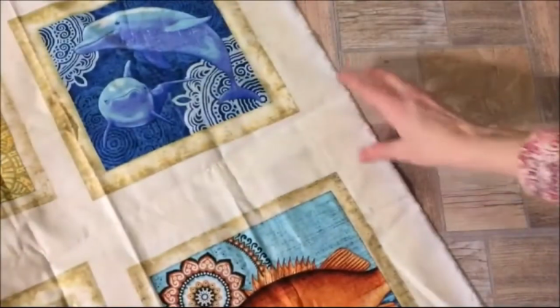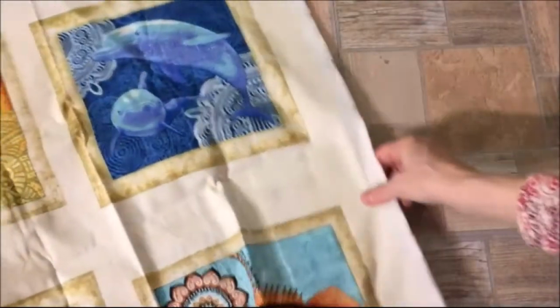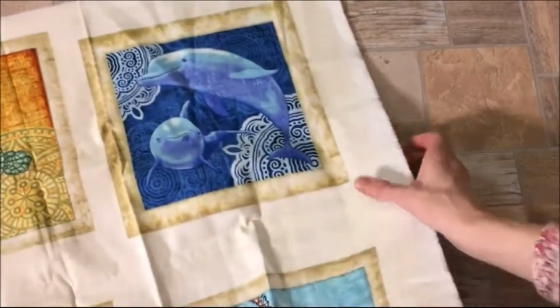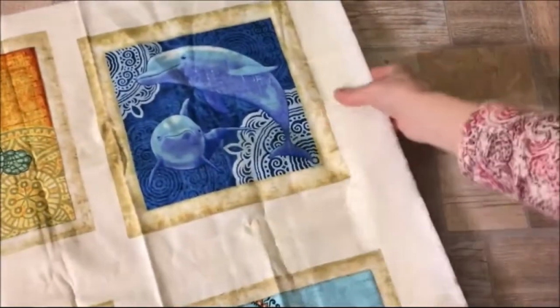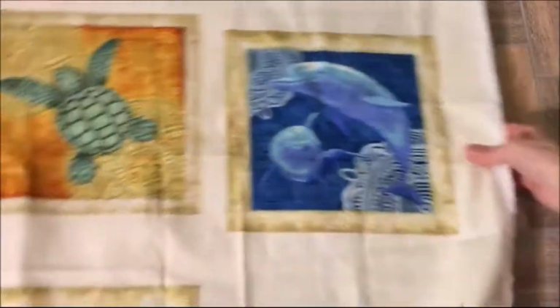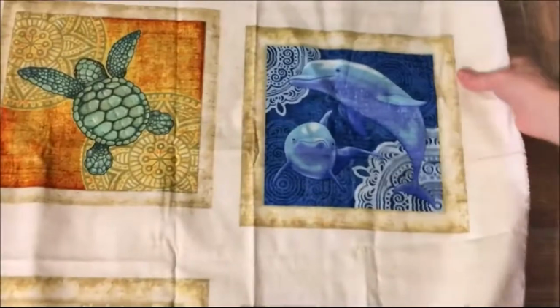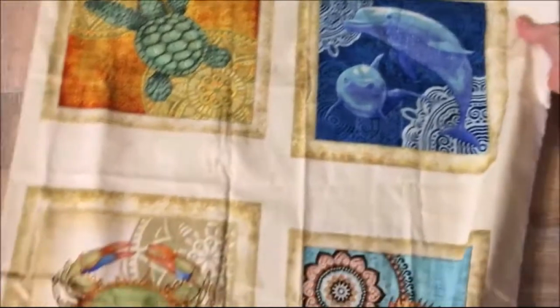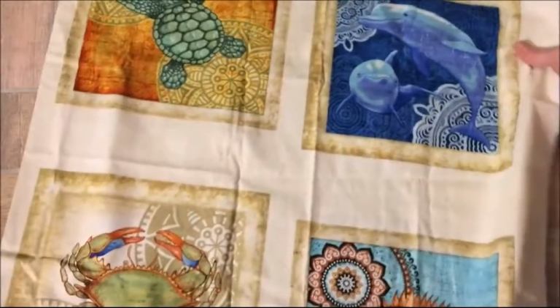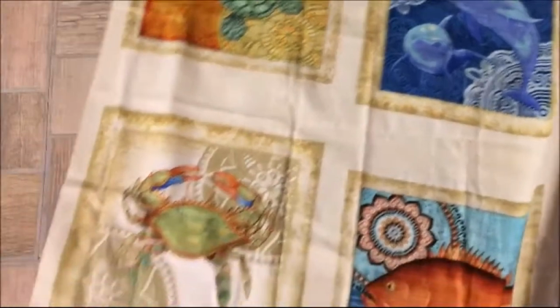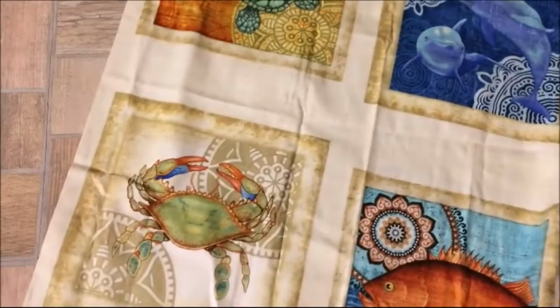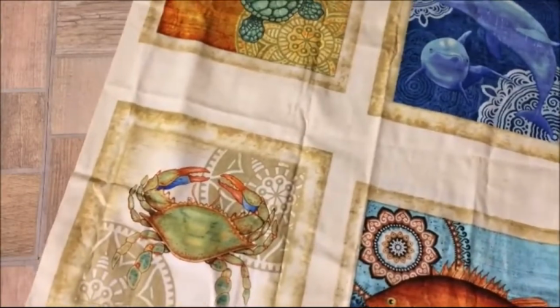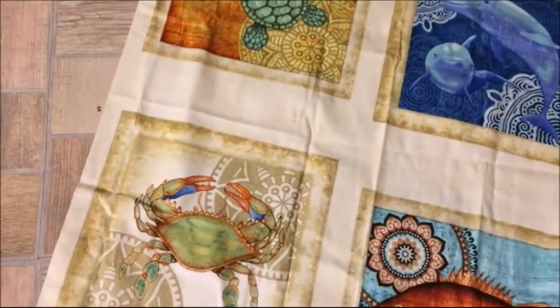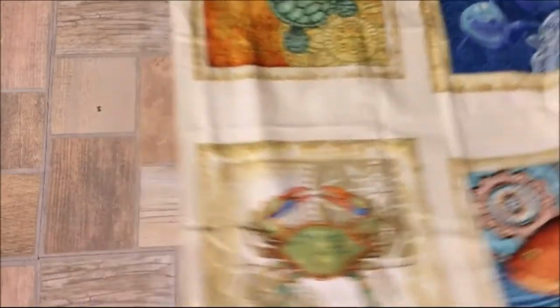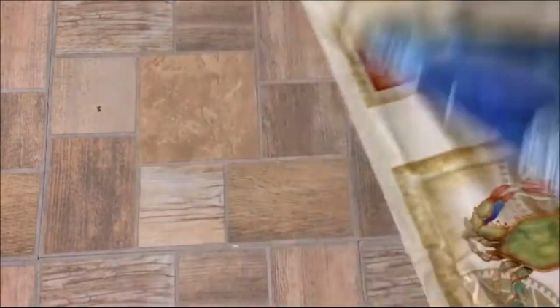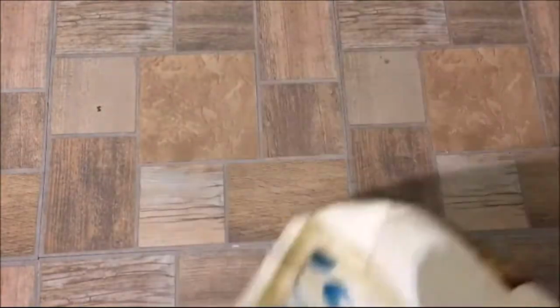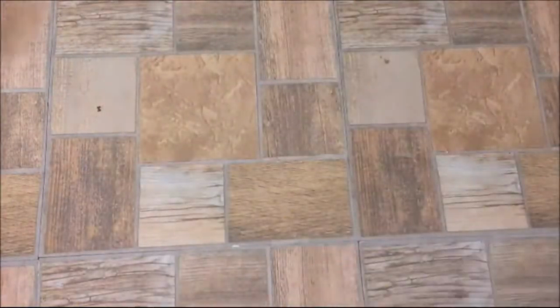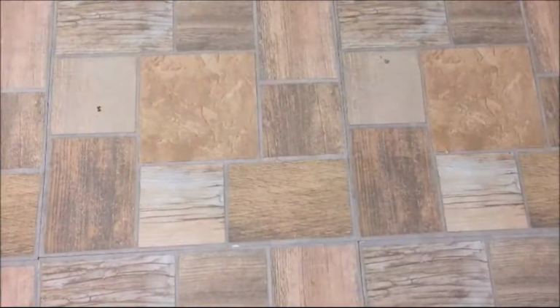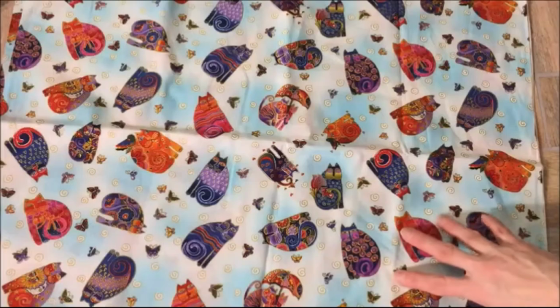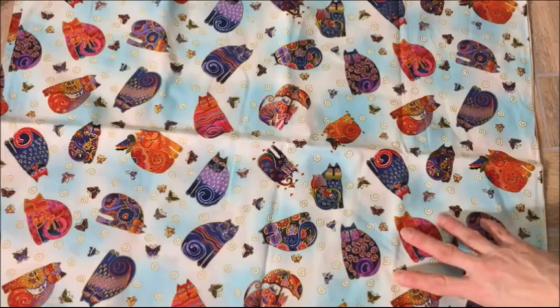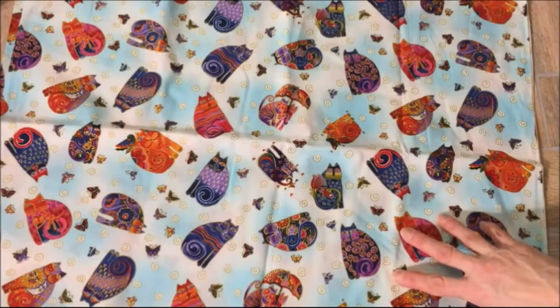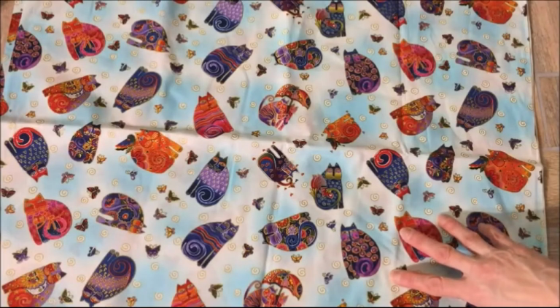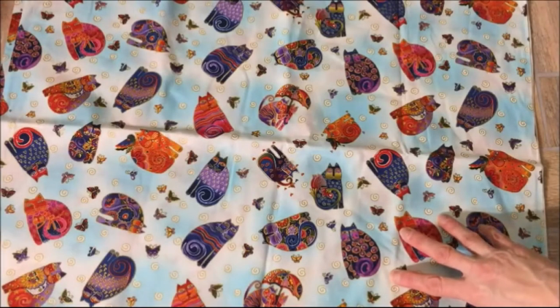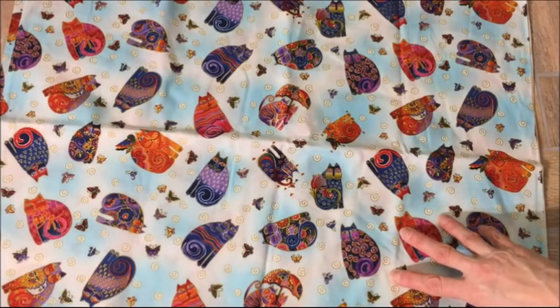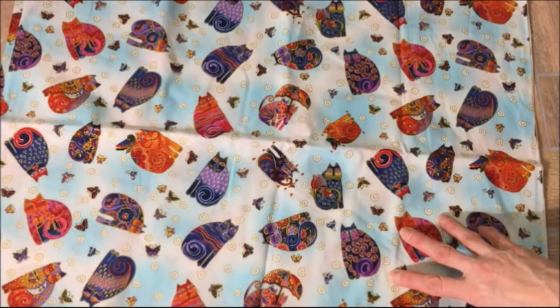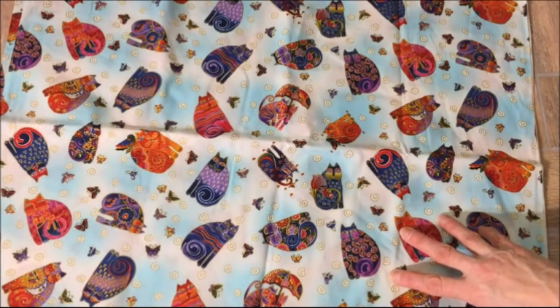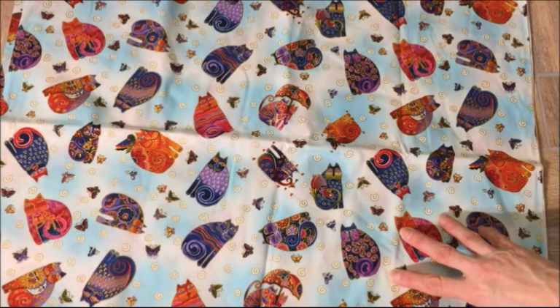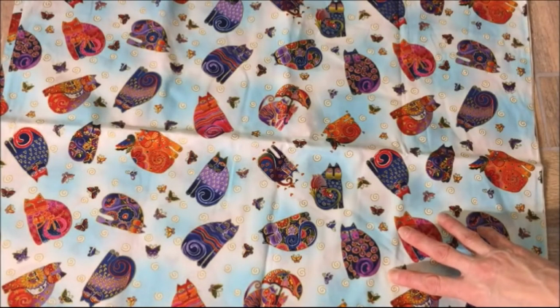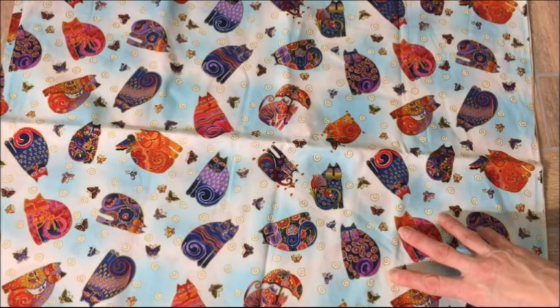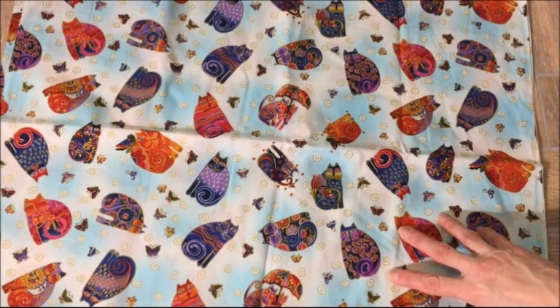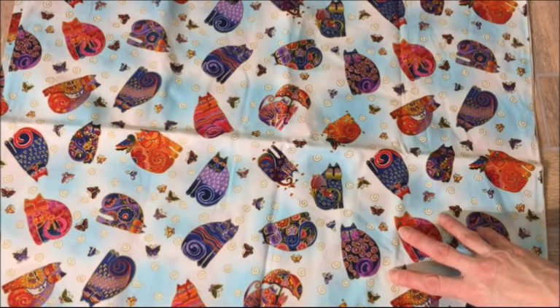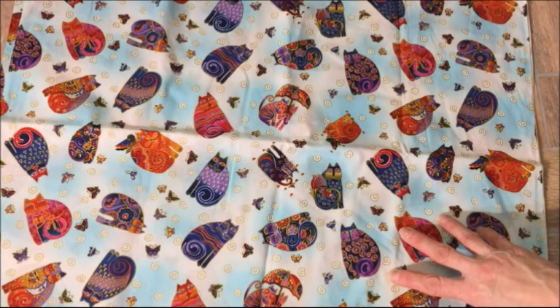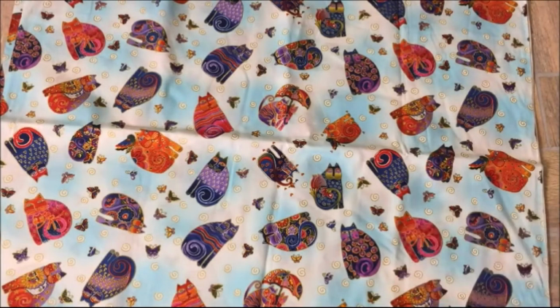So that is my haul from the Mid-Atlantic Quilt Festival. If you're new to my channel, please hit that subscribe button. Thanks for watching. Bye!